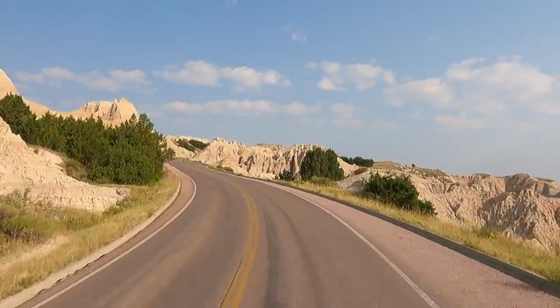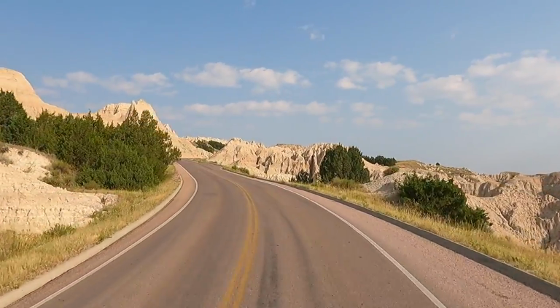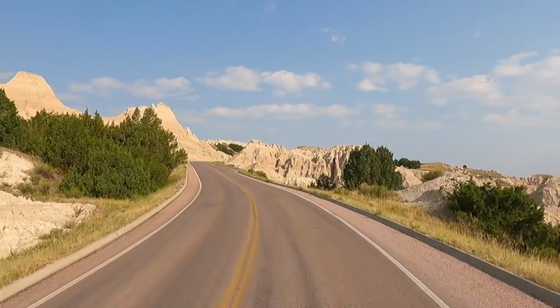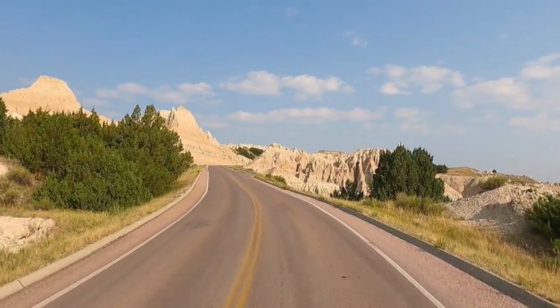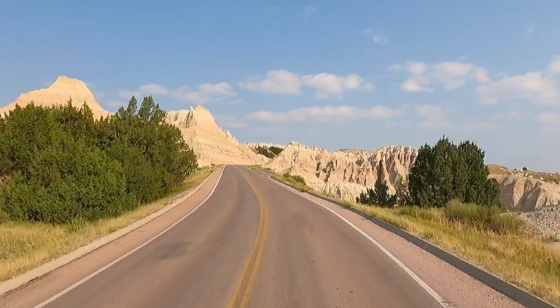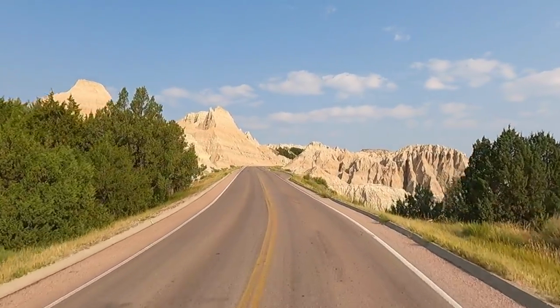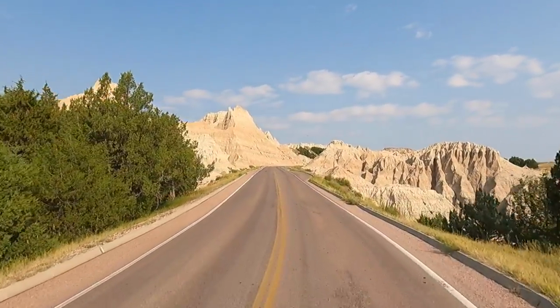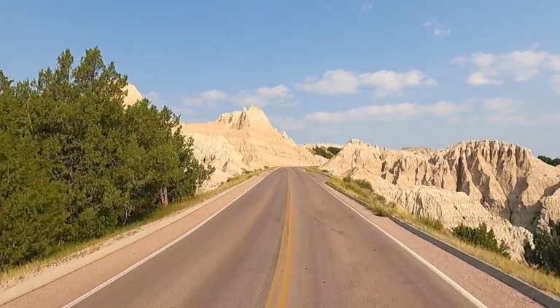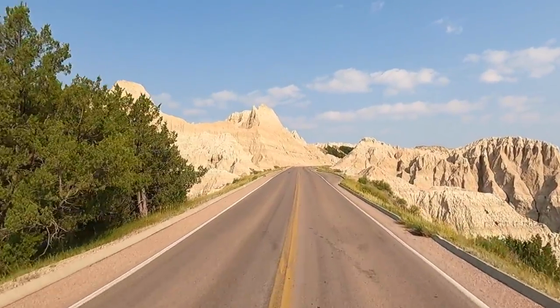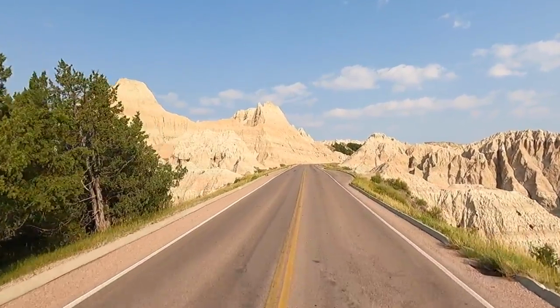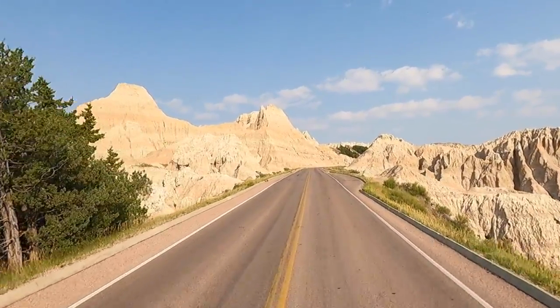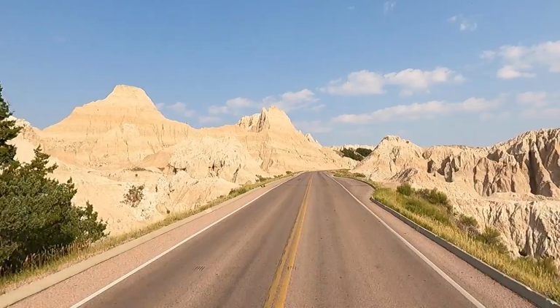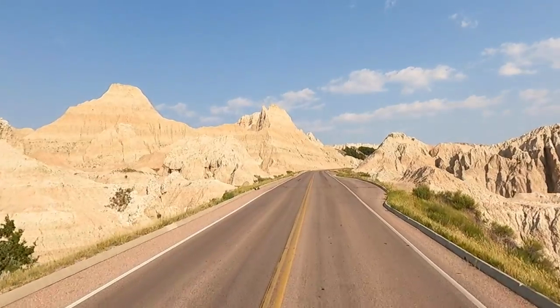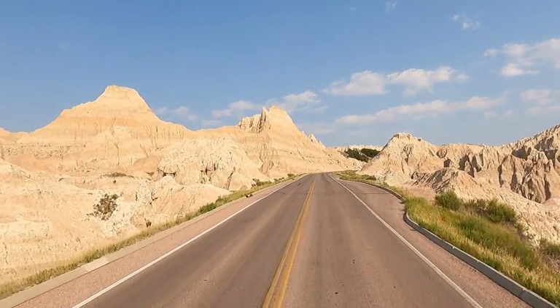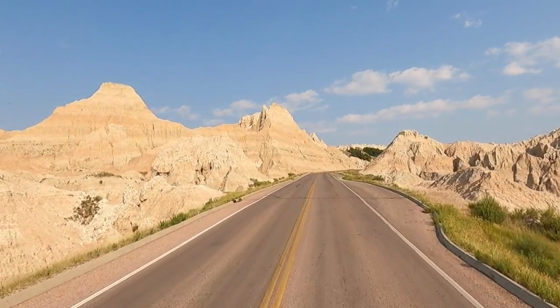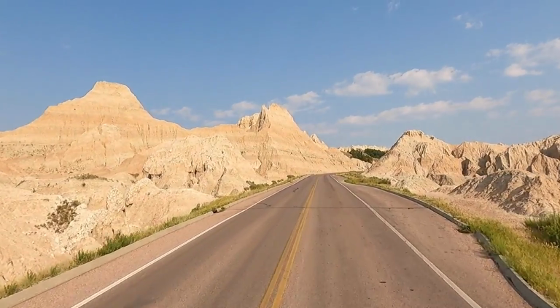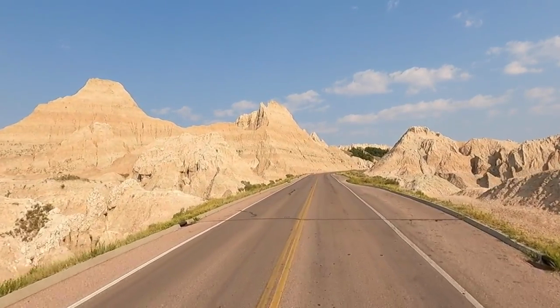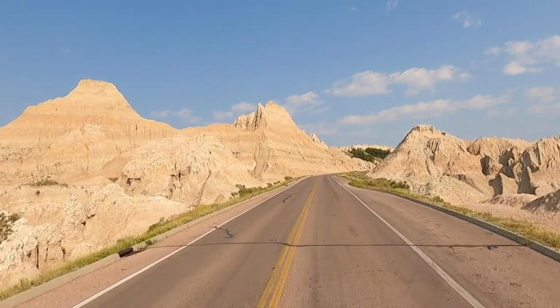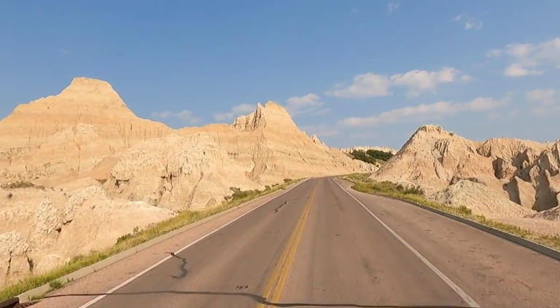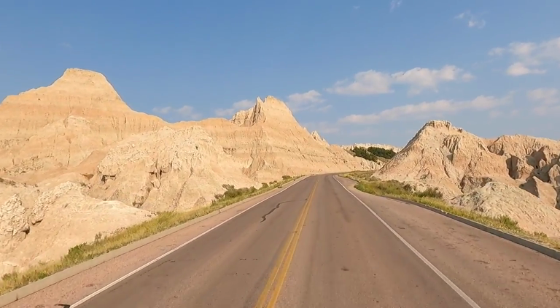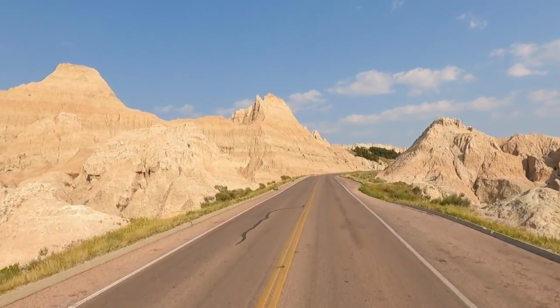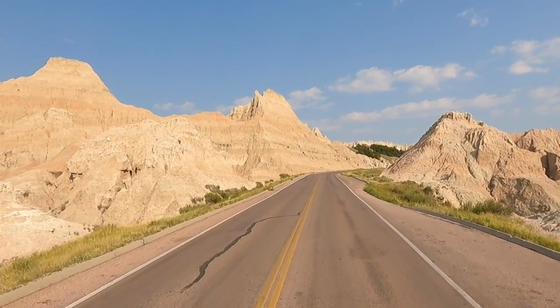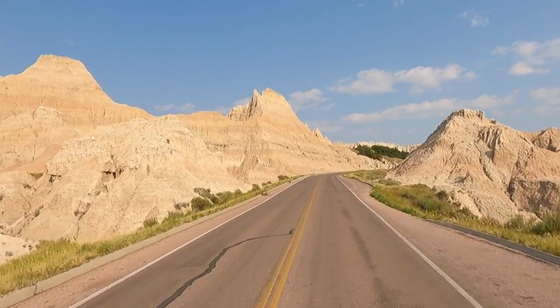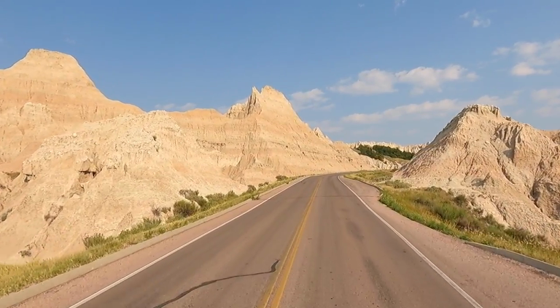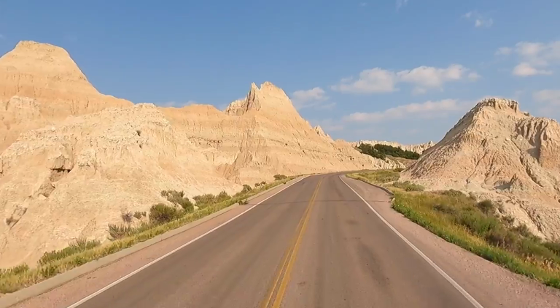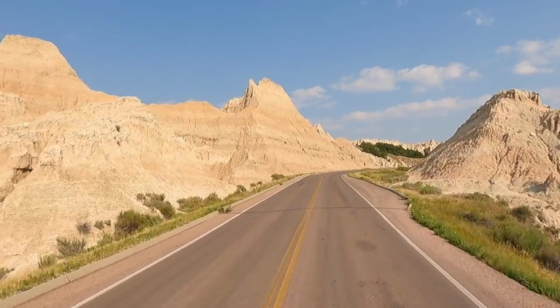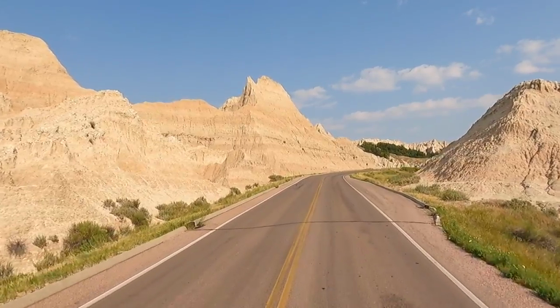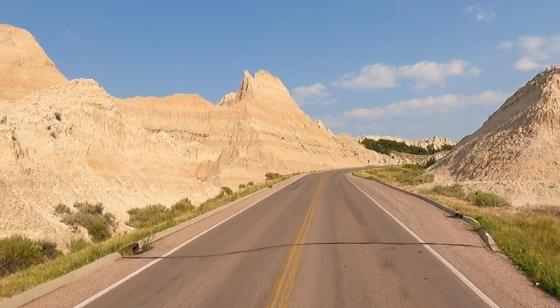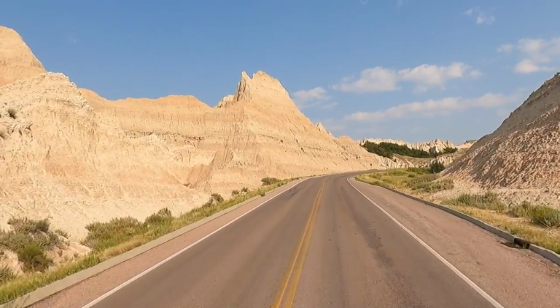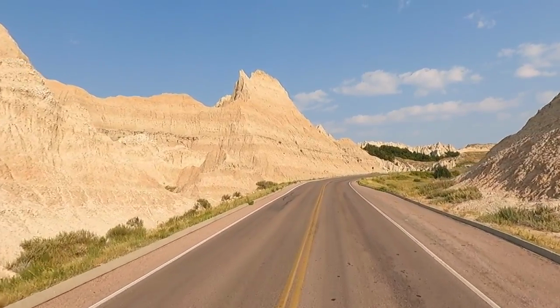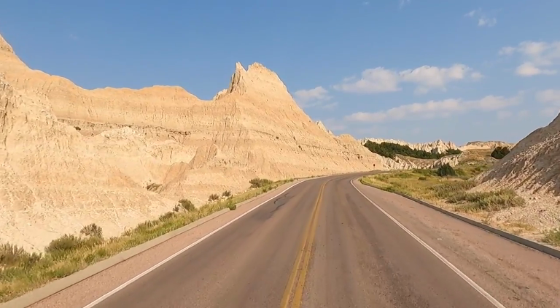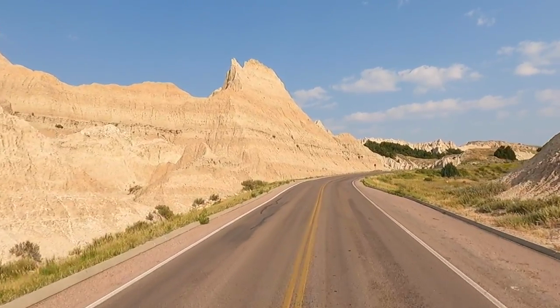Wow, look at this view — absolutely gorgeous. If you get out this way you have to take this drive, for sure.